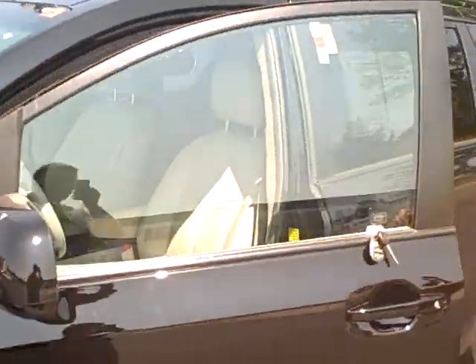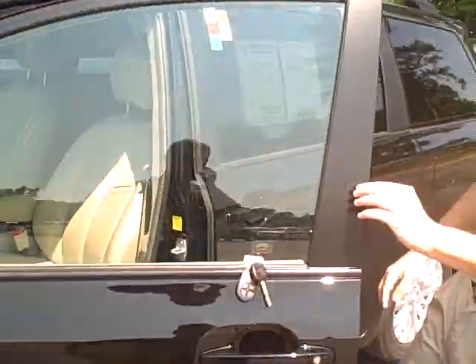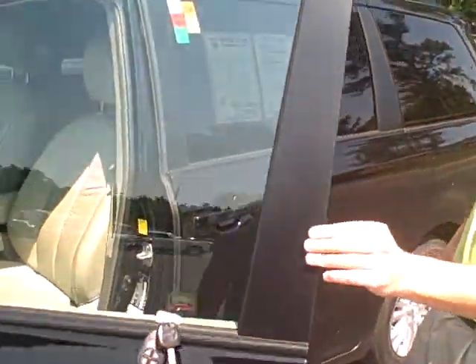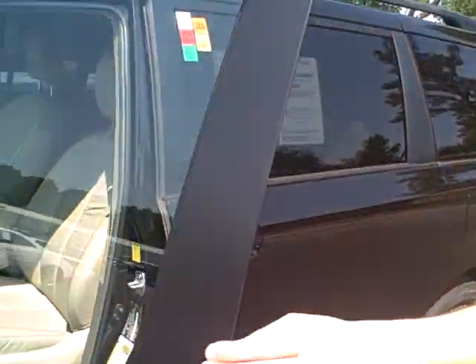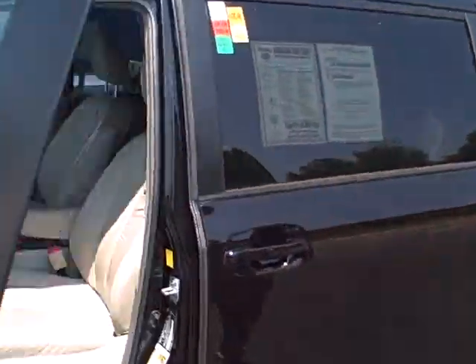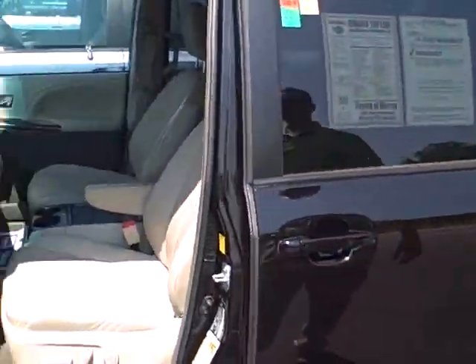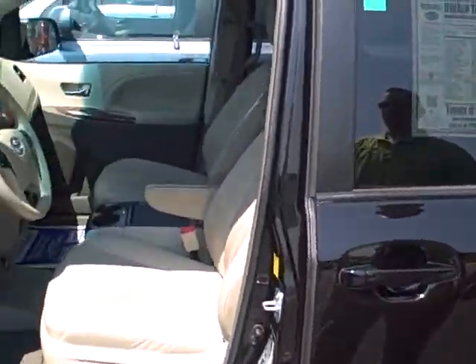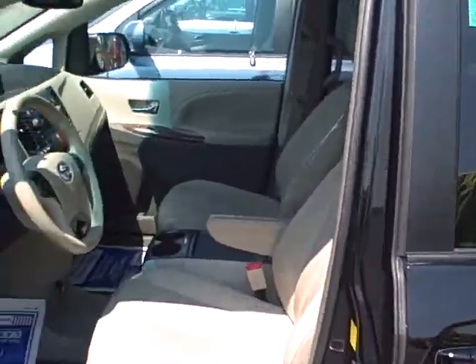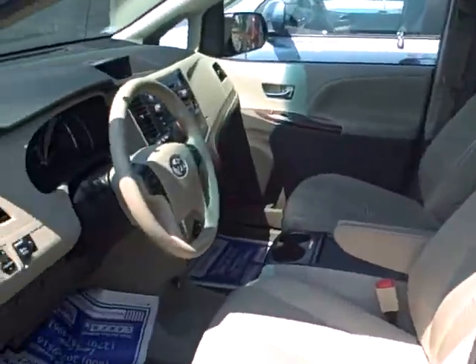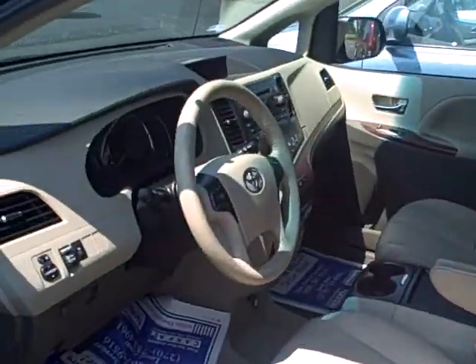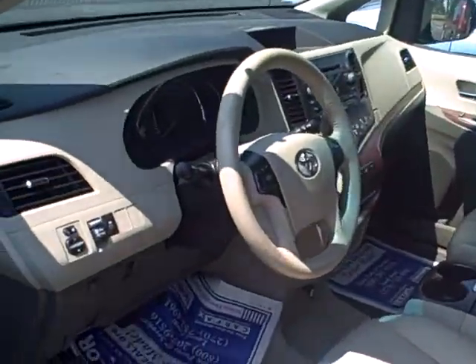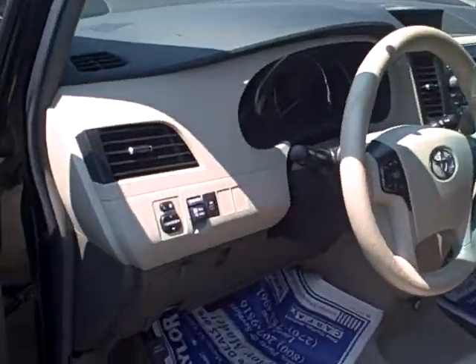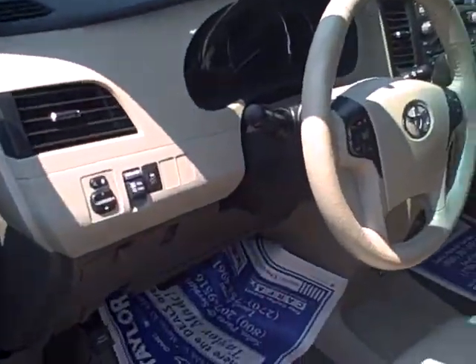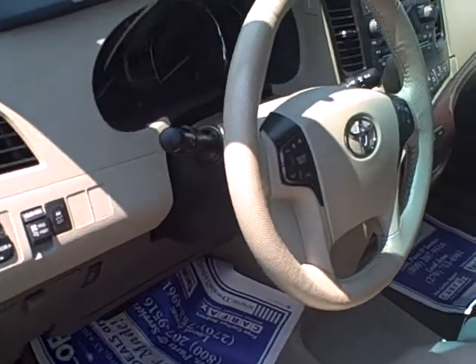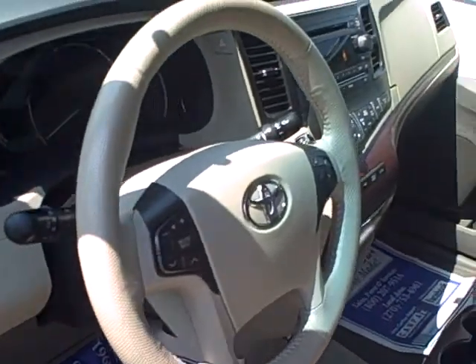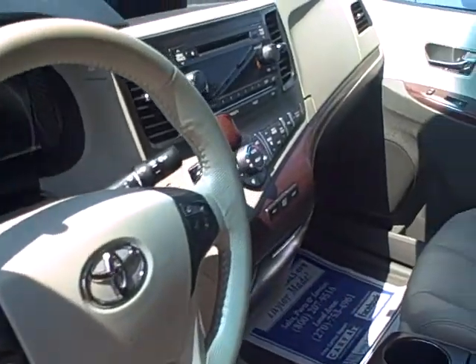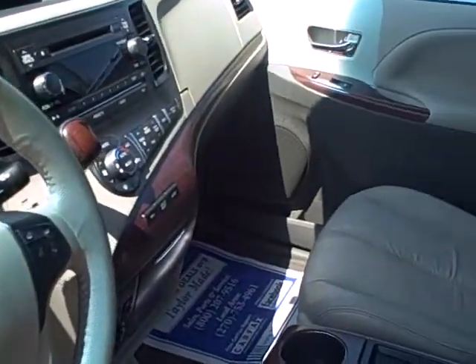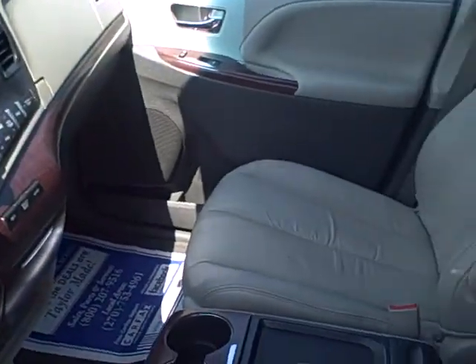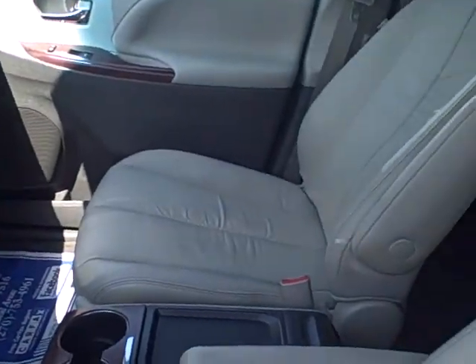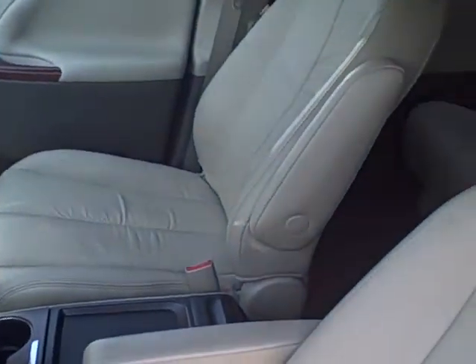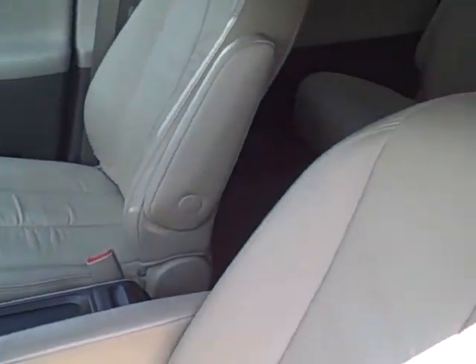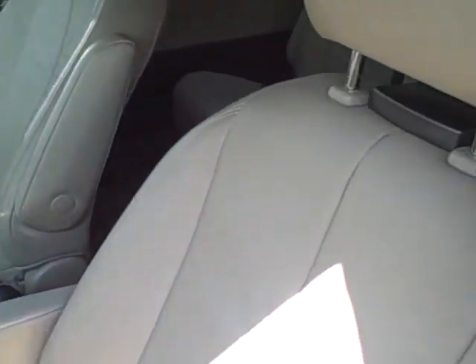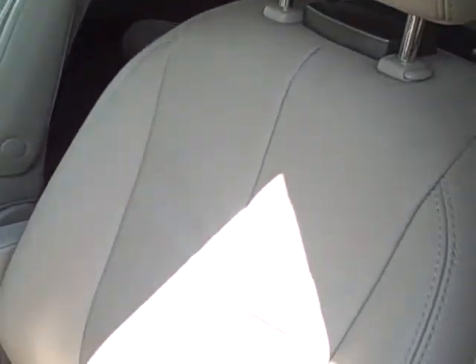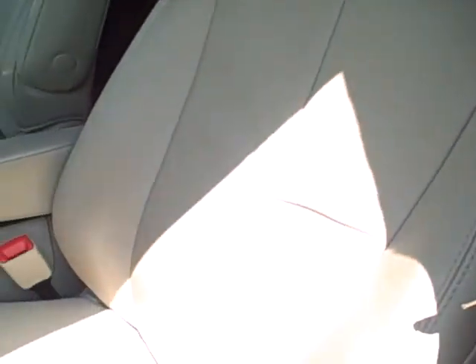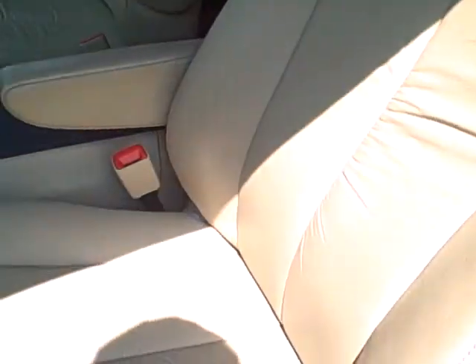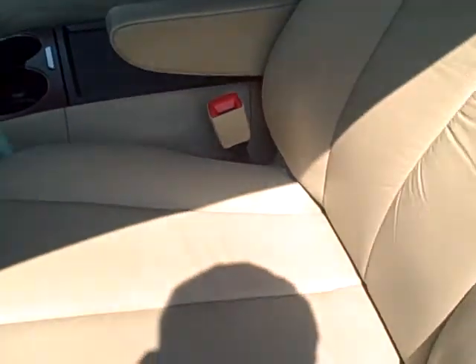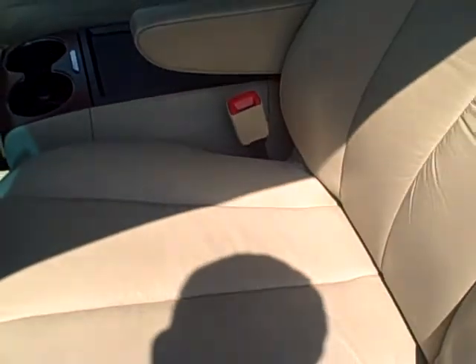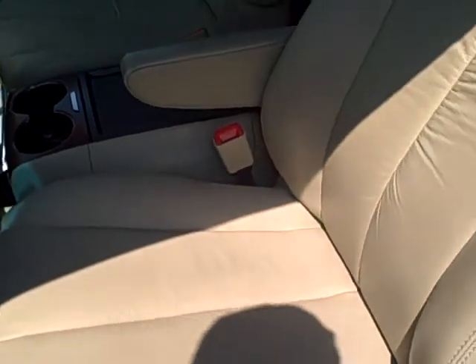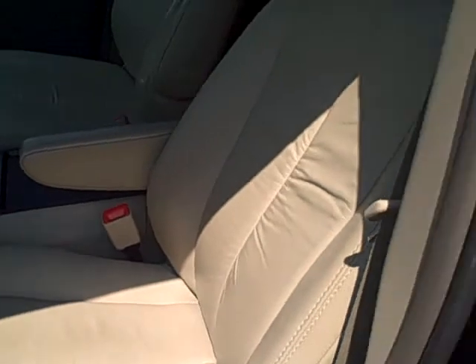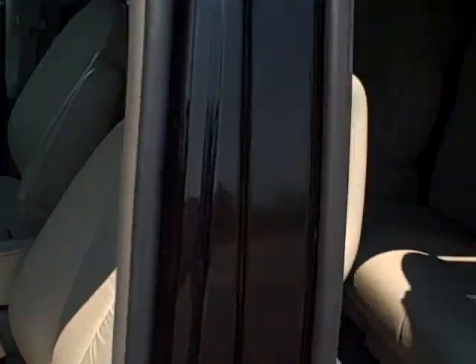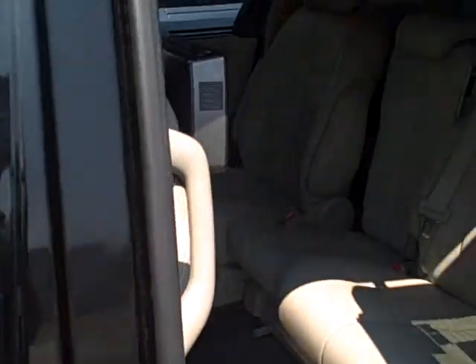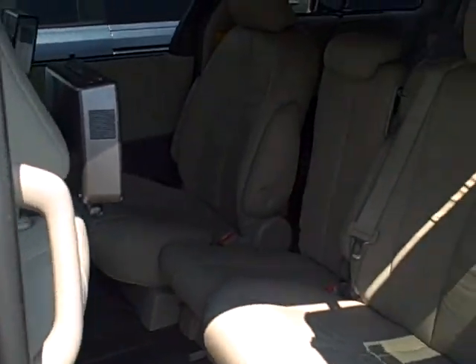Take a look on the inside here. You've got the leather interior, all the power controls. This thing is a local, non-smoker, one-owner vehicle. Just 20,000 miles on it.